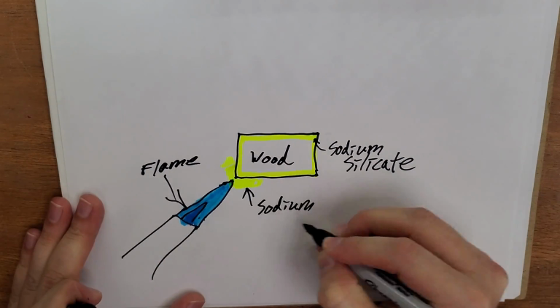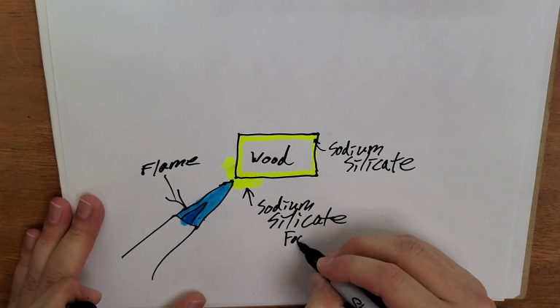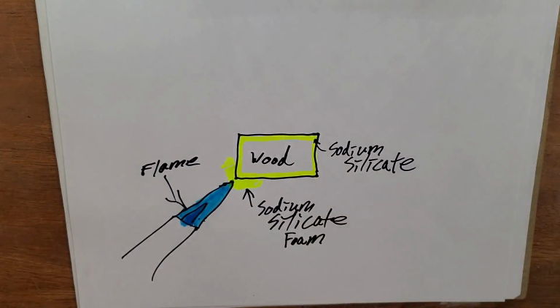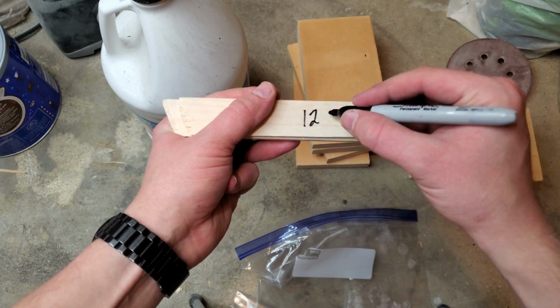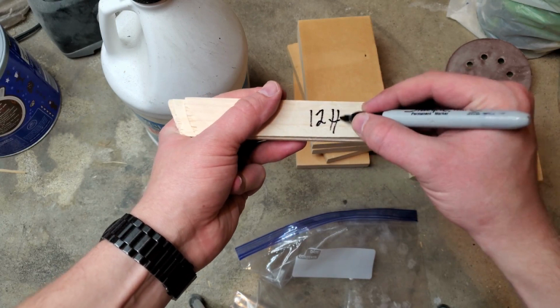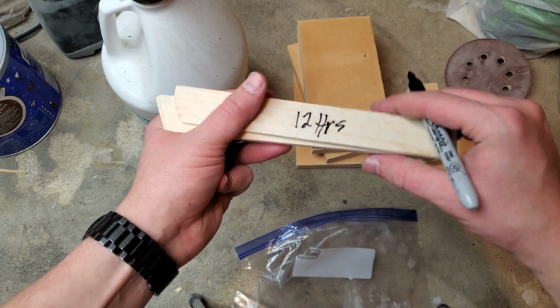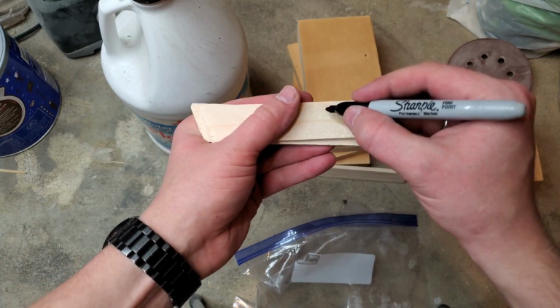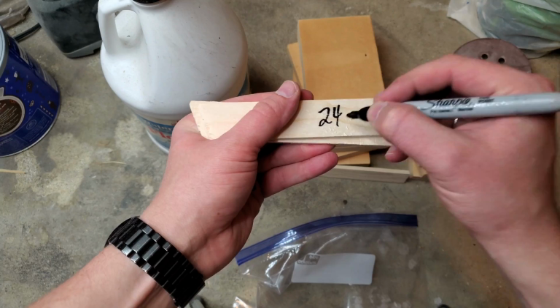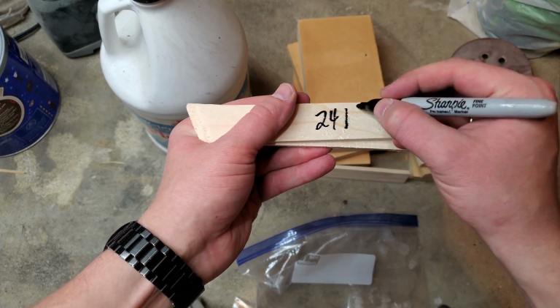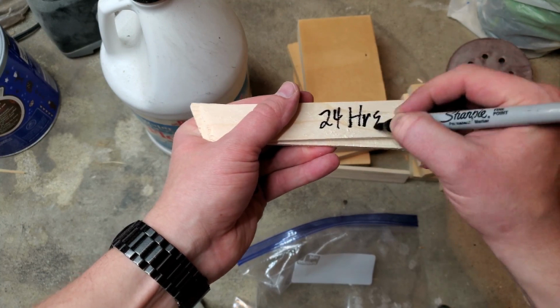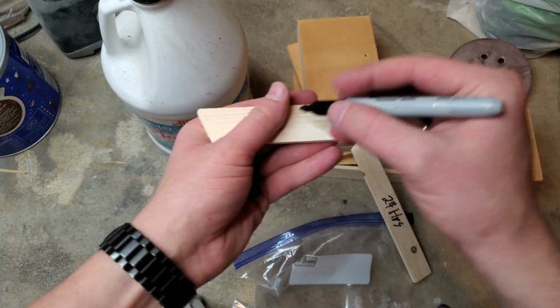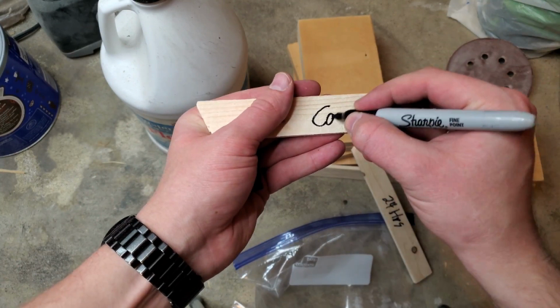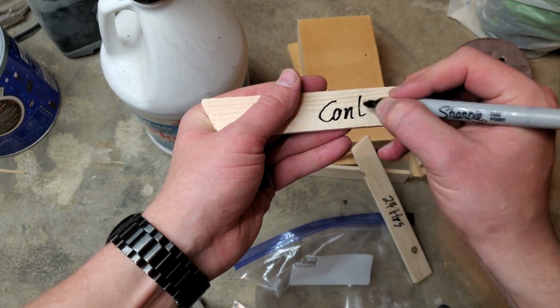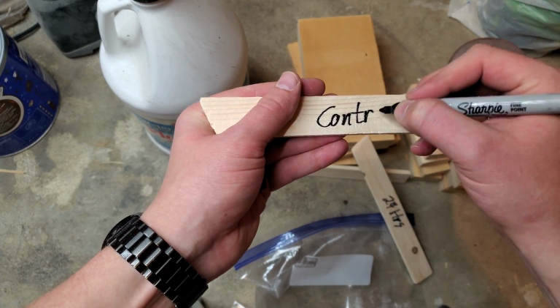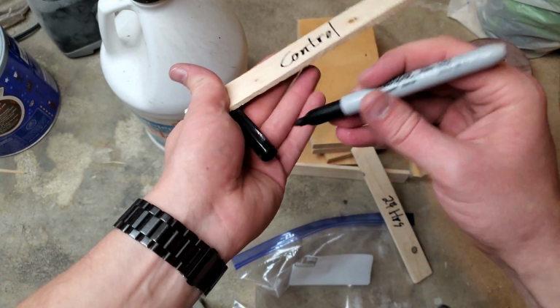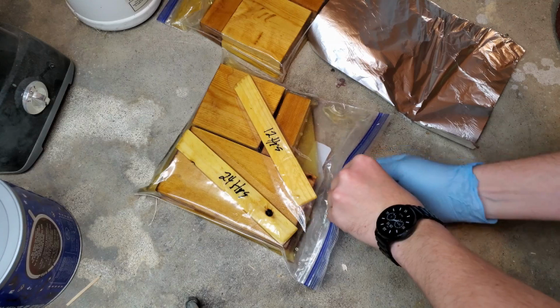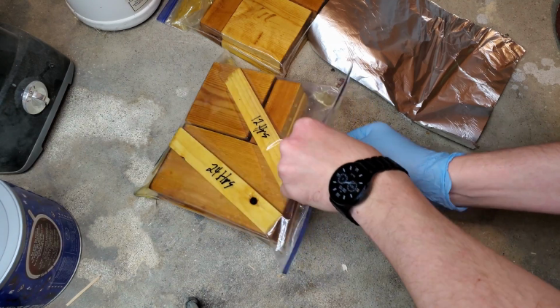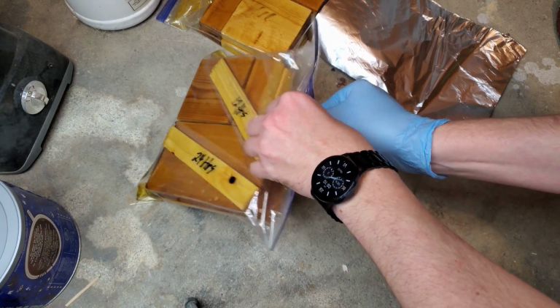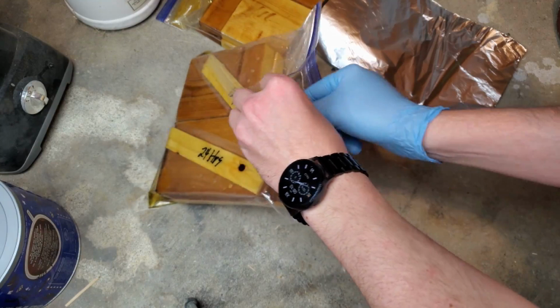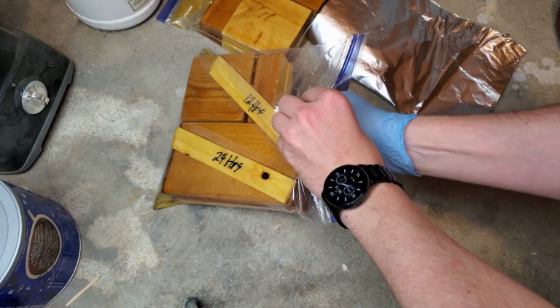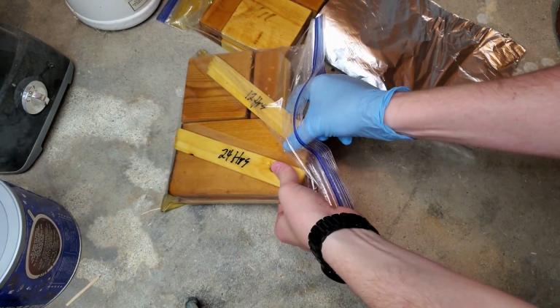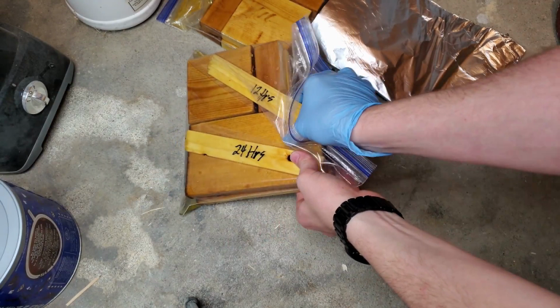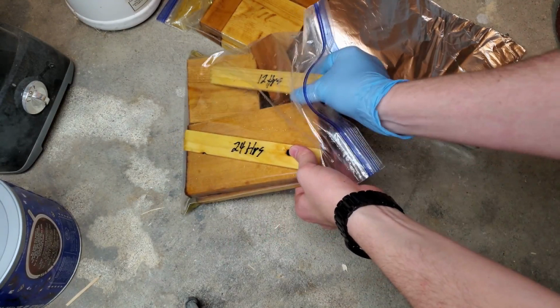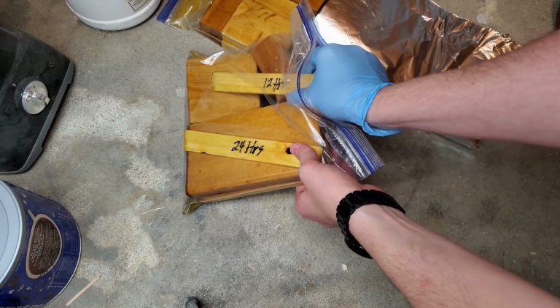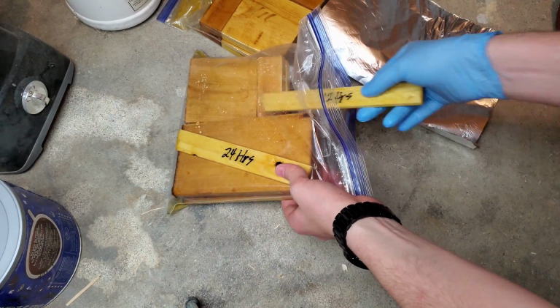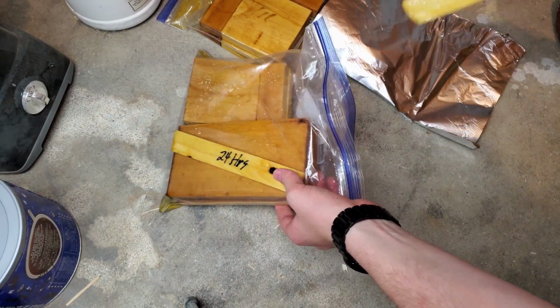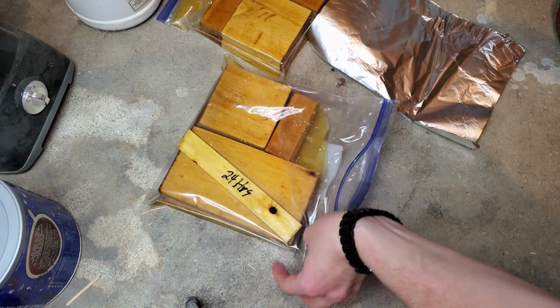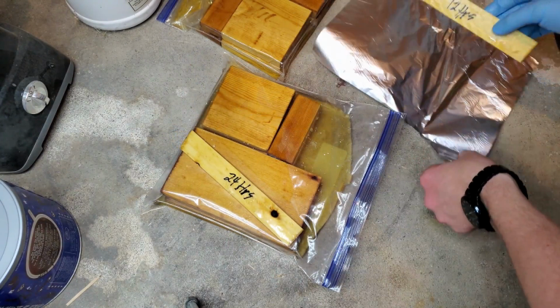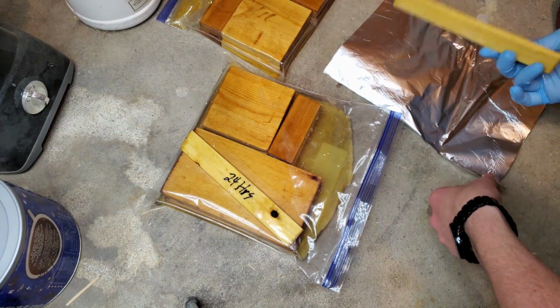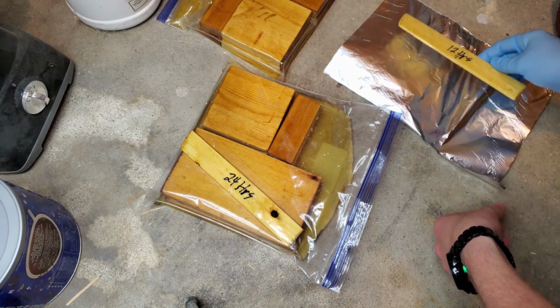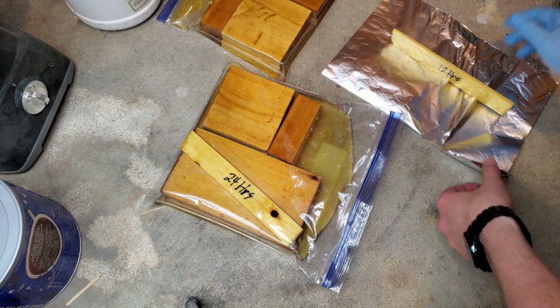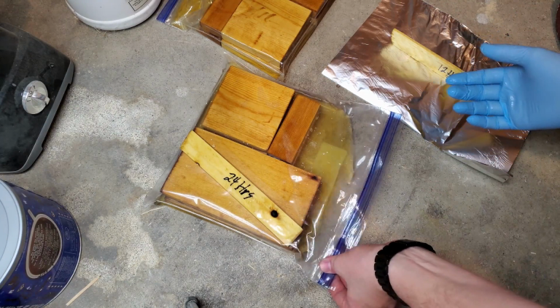Only one way to find out. I soaked pine shims in a 50-50 solution of commercially available water glass and distilled water. One was soaked for 12 hours and the other for 24 hours. Then I let them cure for 24 hours.